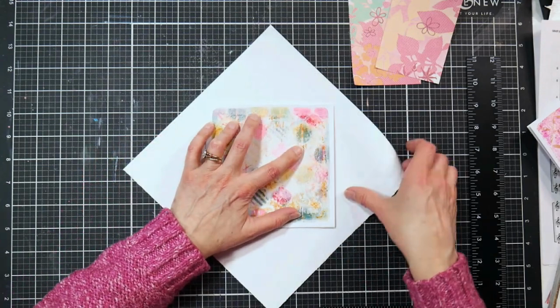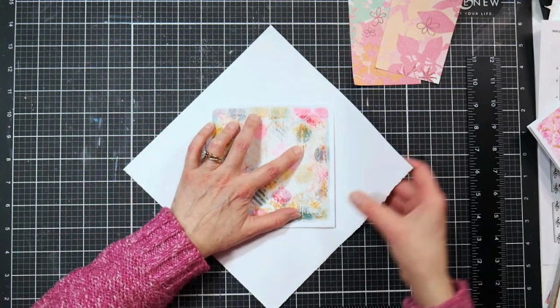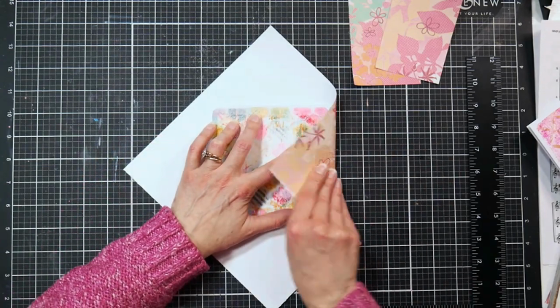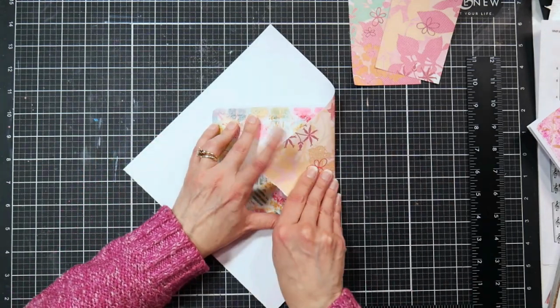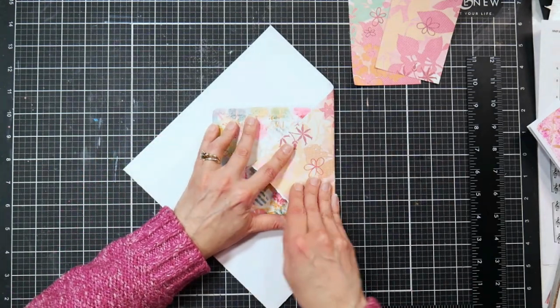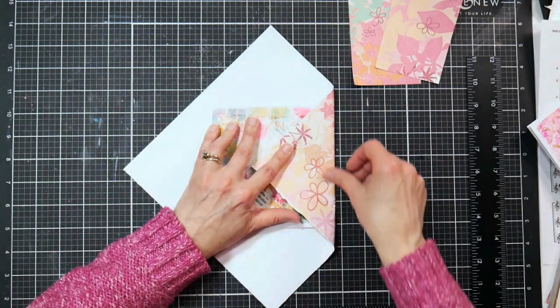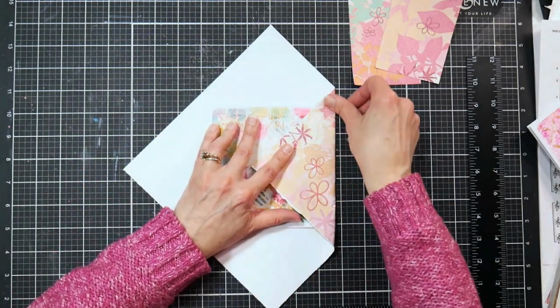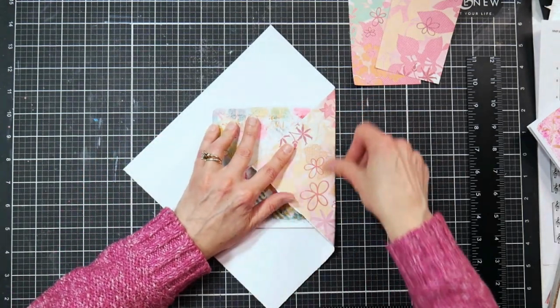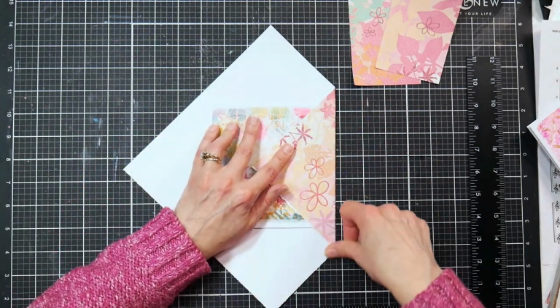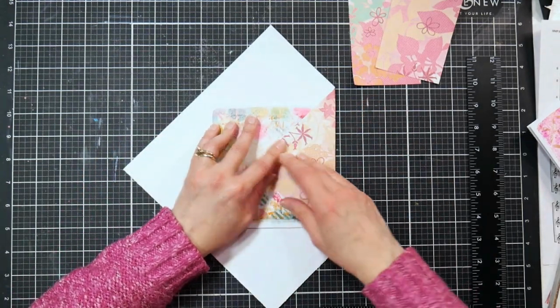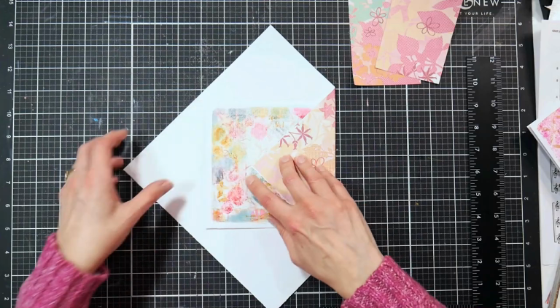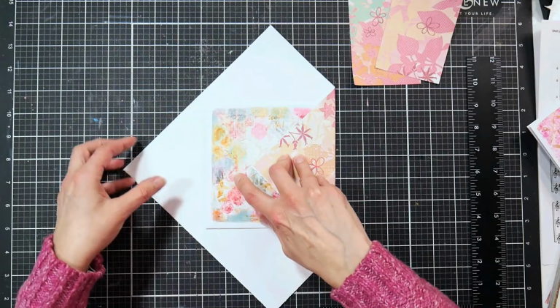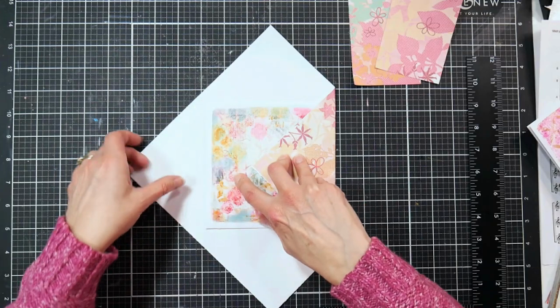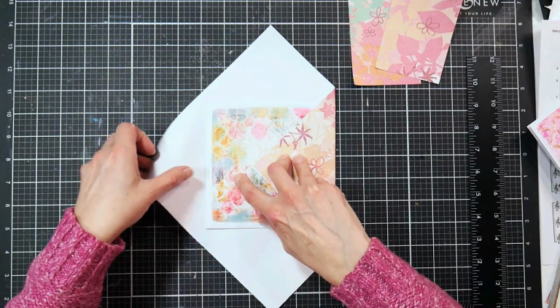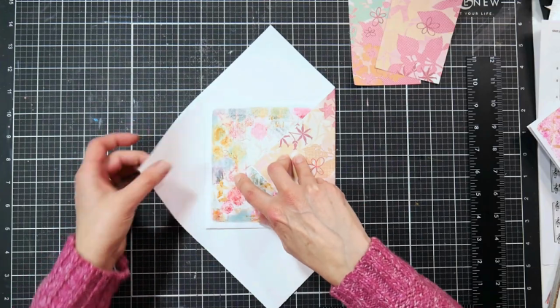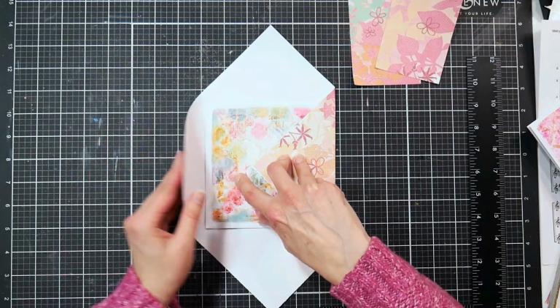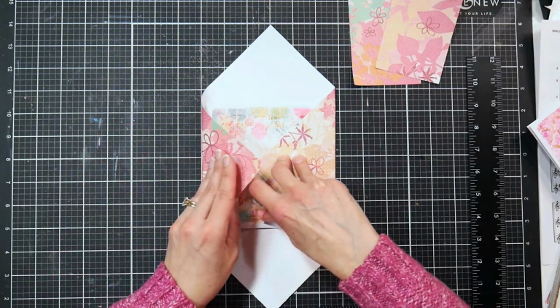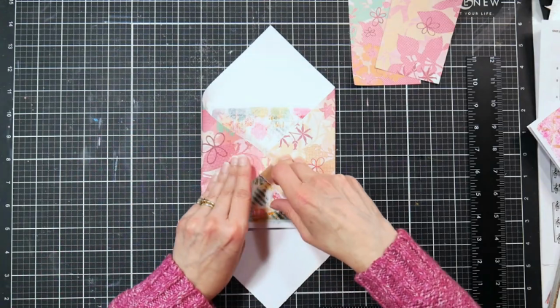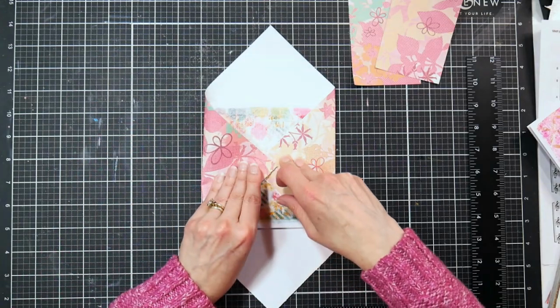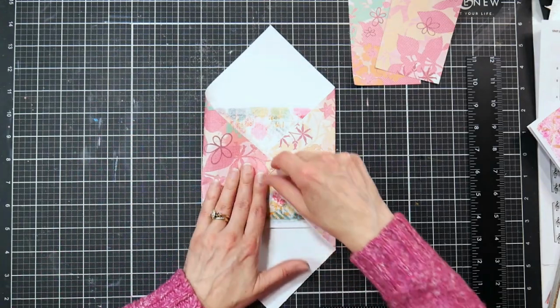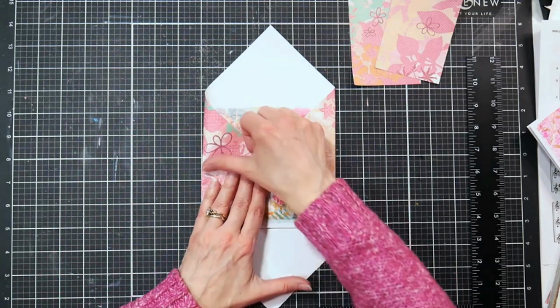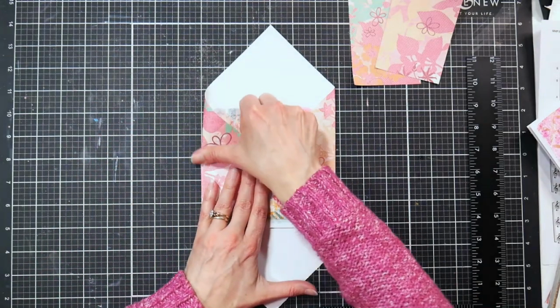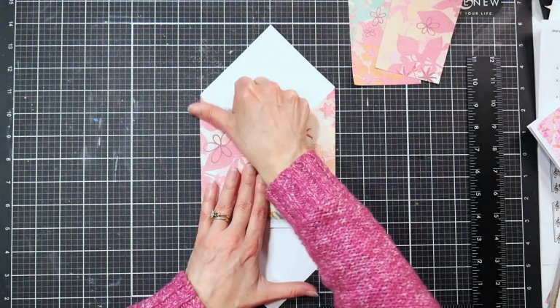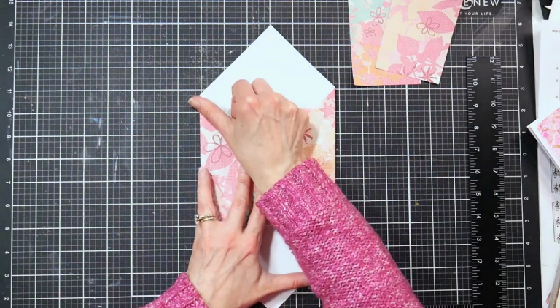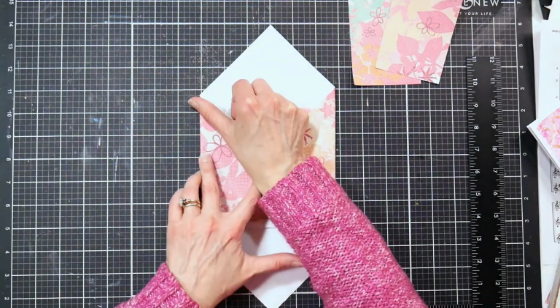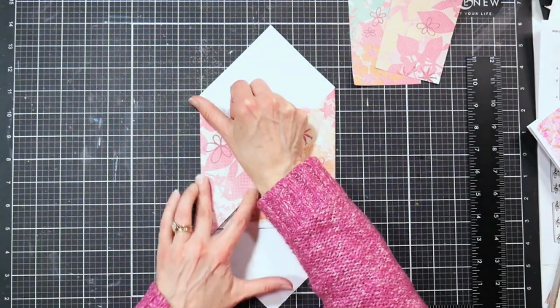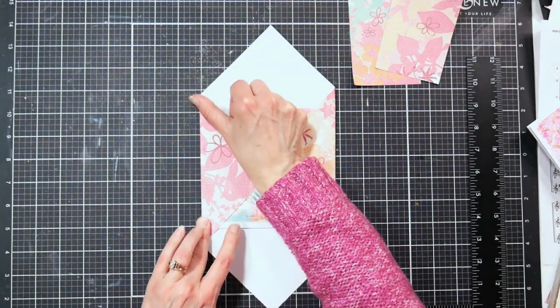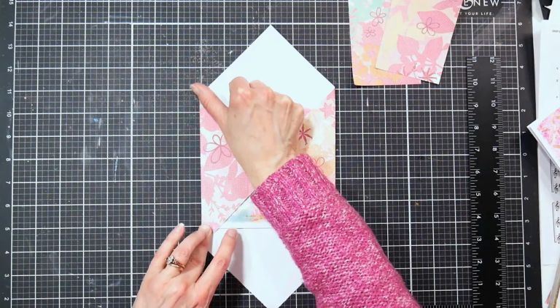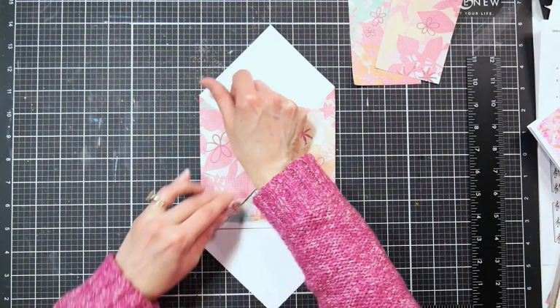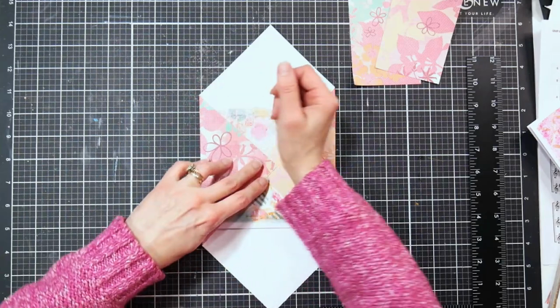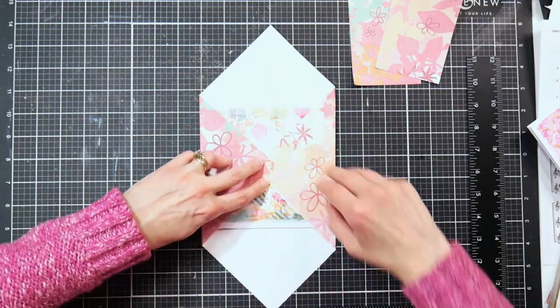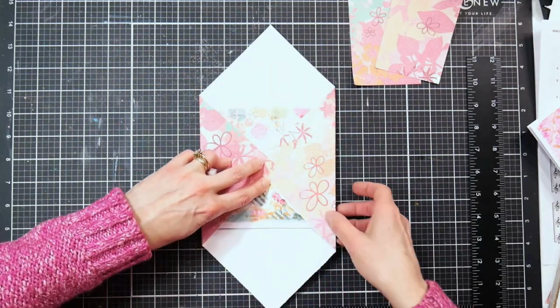I'm just using my Dollar Tree L-square to tear it down — look how good that works, oh my gosh, love the Dollar Tree! Now I am putting the card on top of my paper and just folding the flaps in on each side. That's all there is to it.